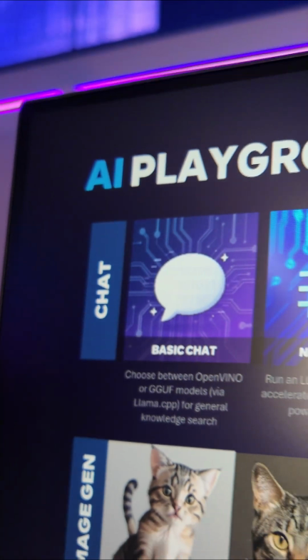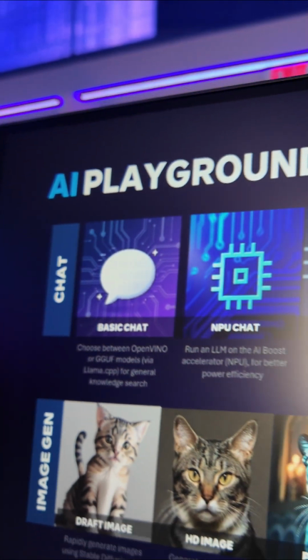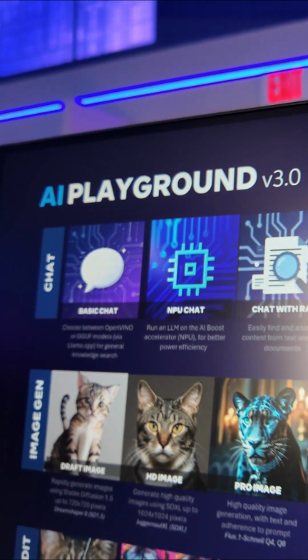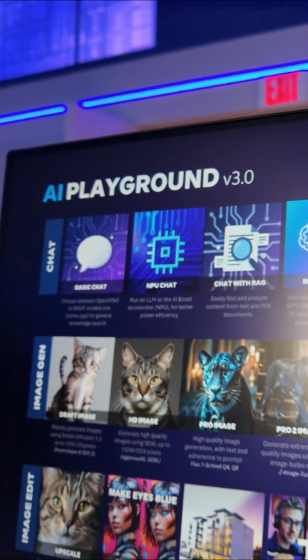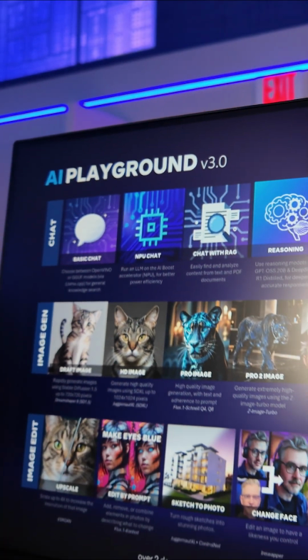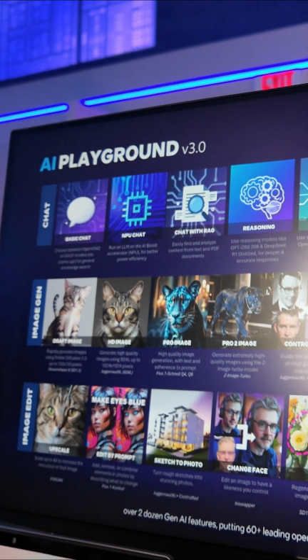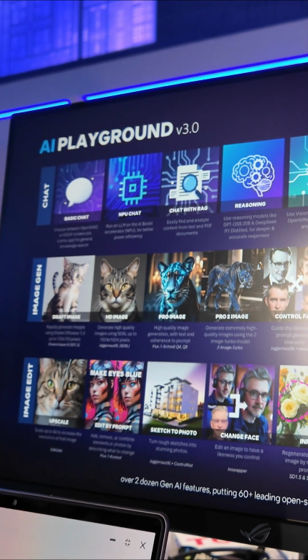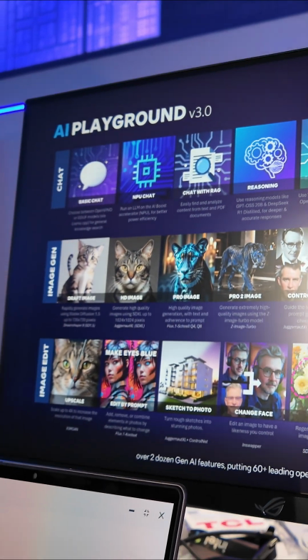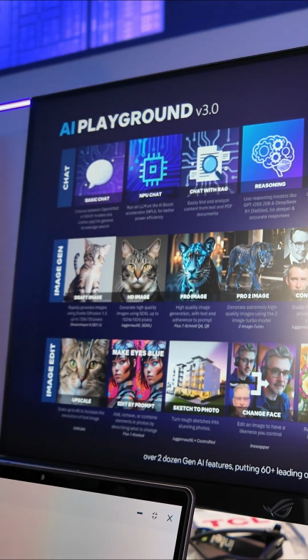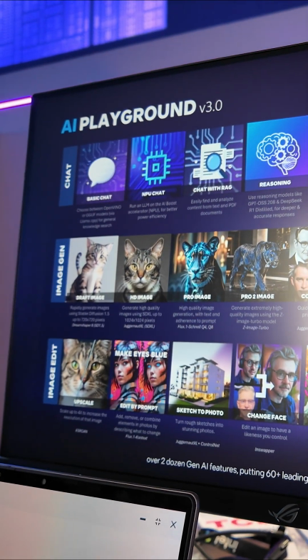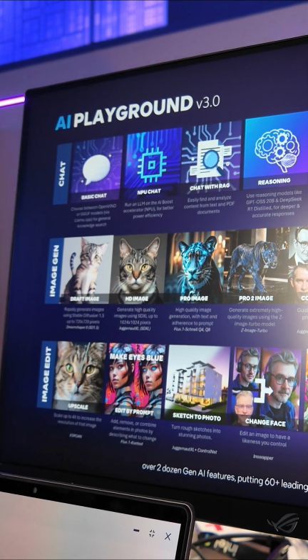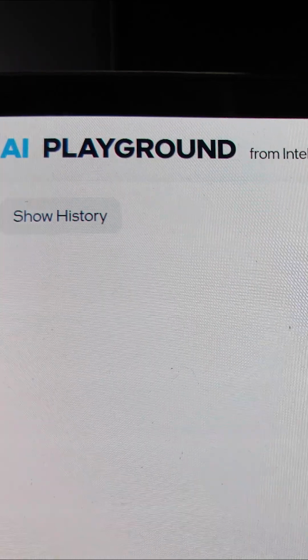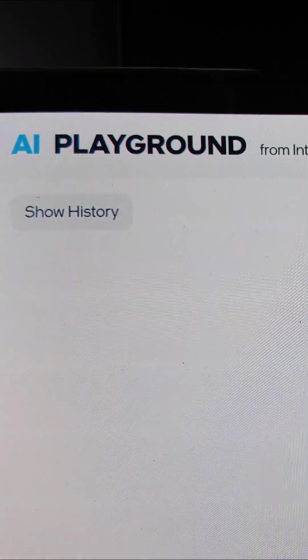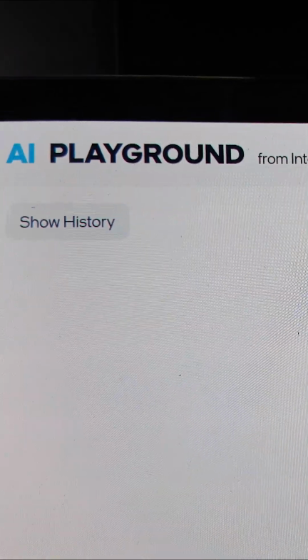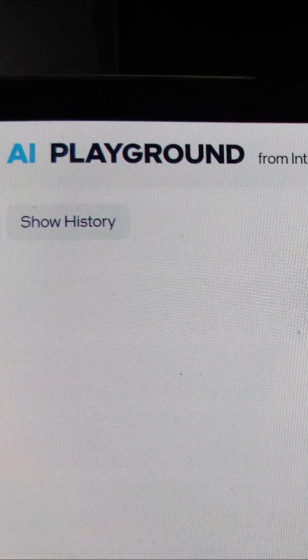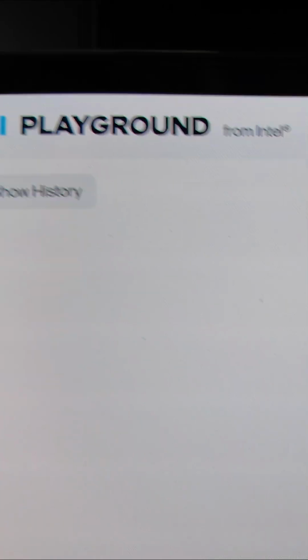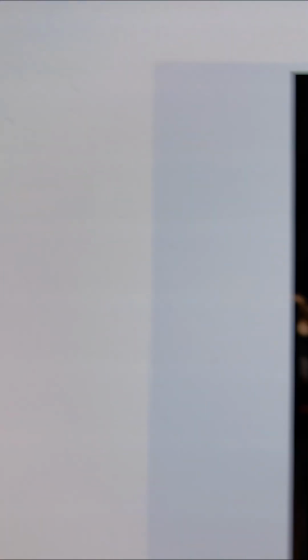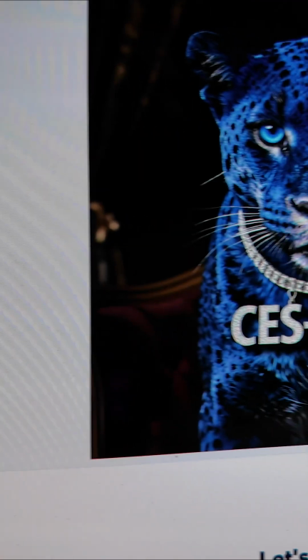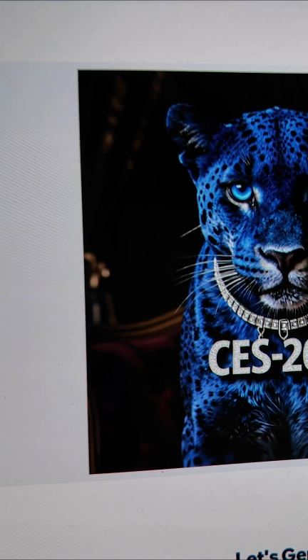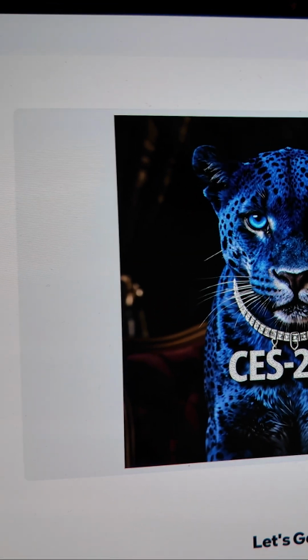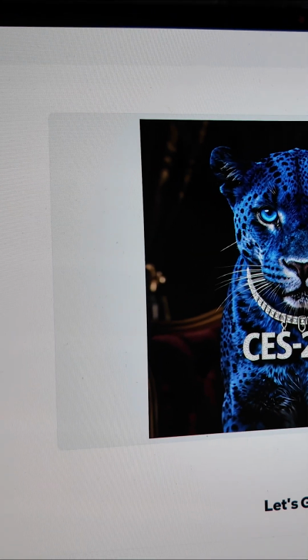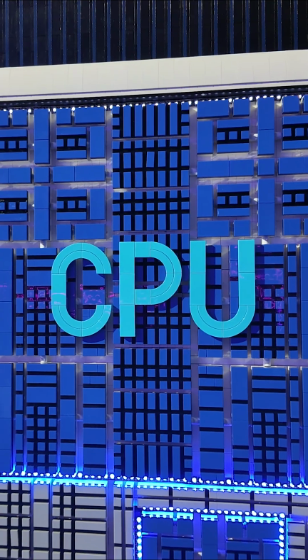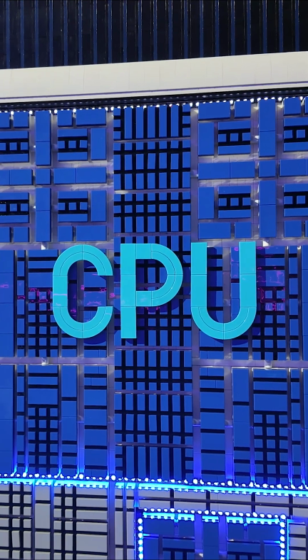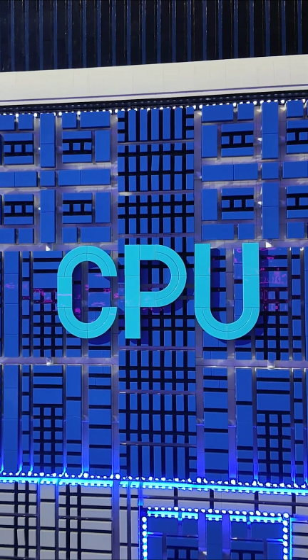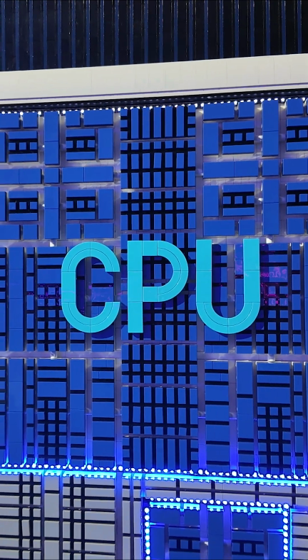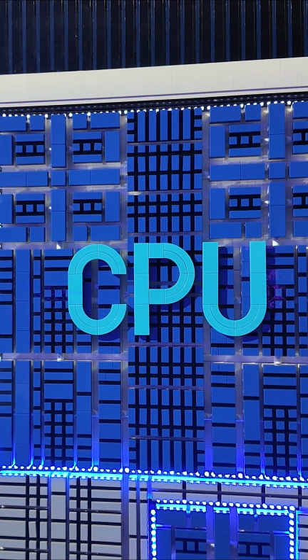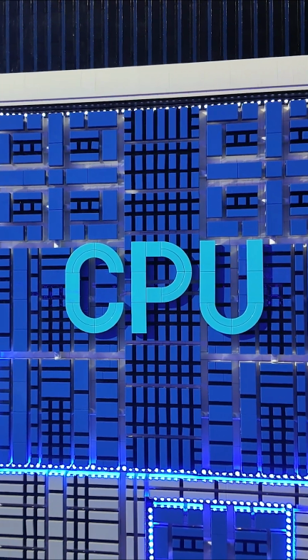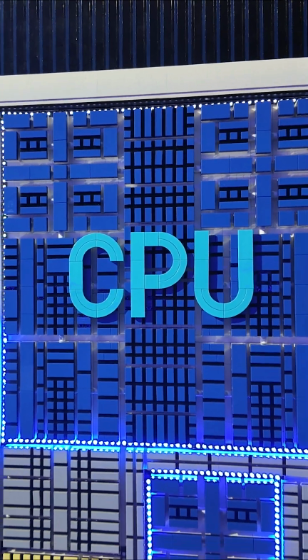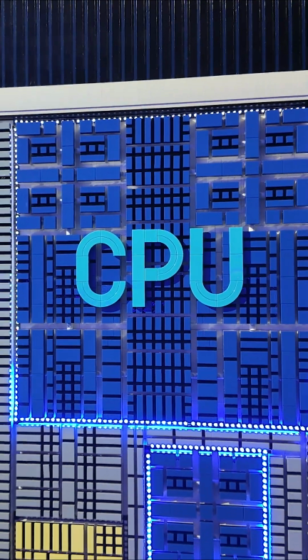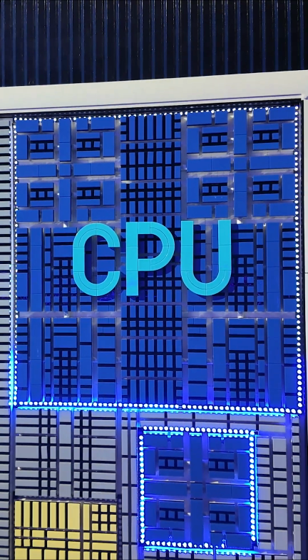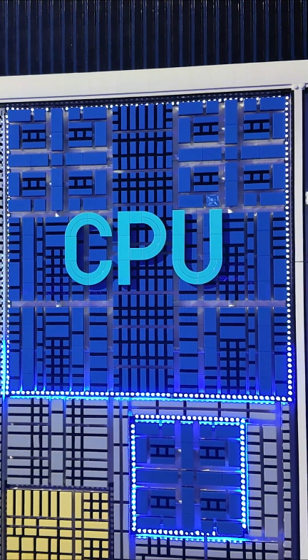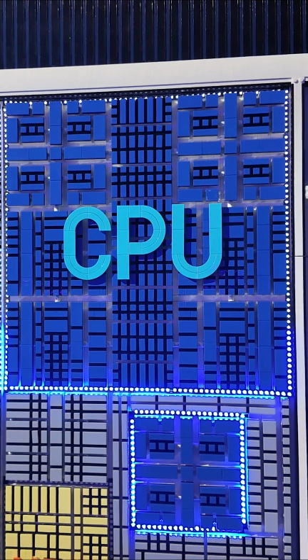This is the all-new AI Playground, your private AI chatbot available free with every Intel Core Ultra machine. While the CPU powers the computer and directs everything like a conductor,